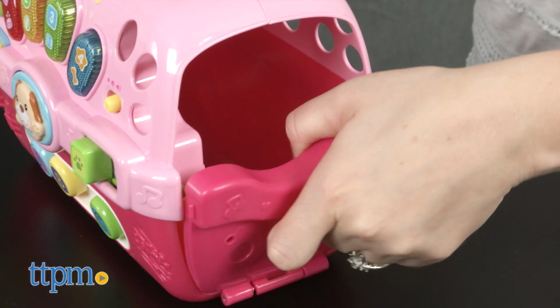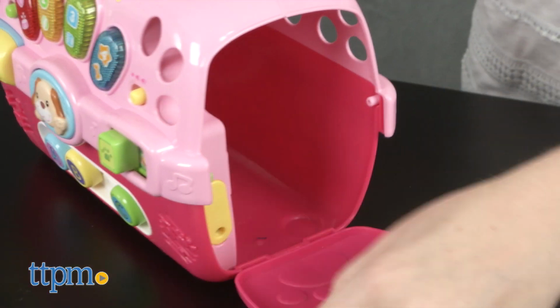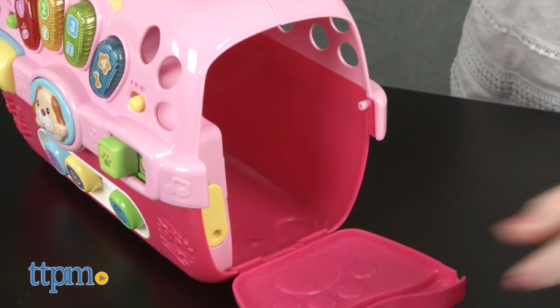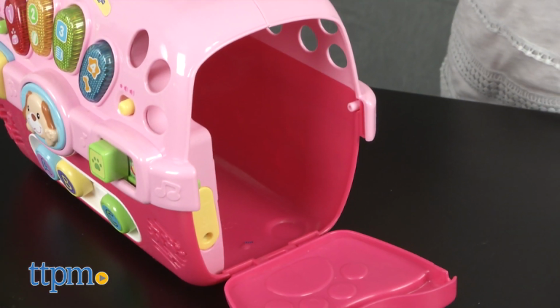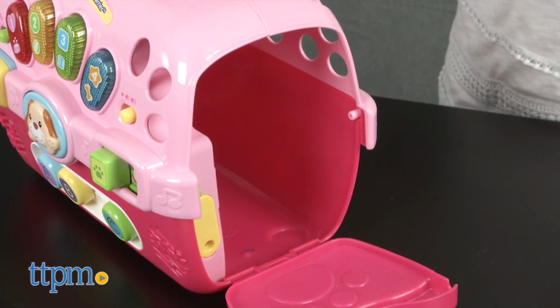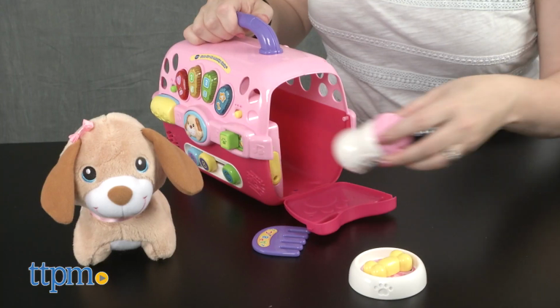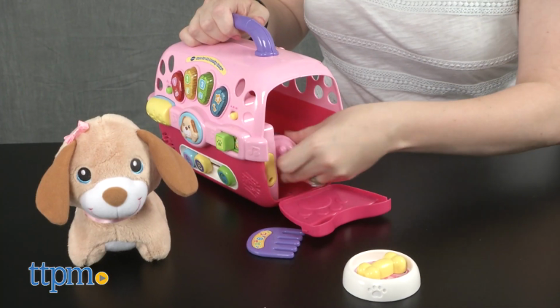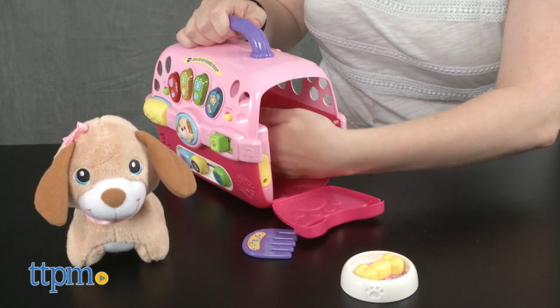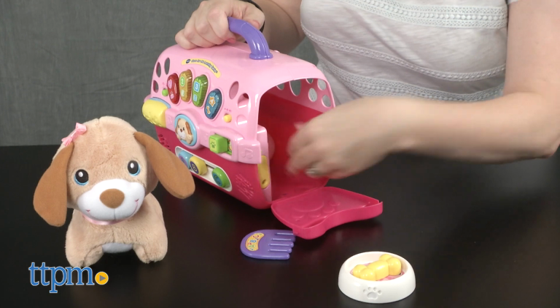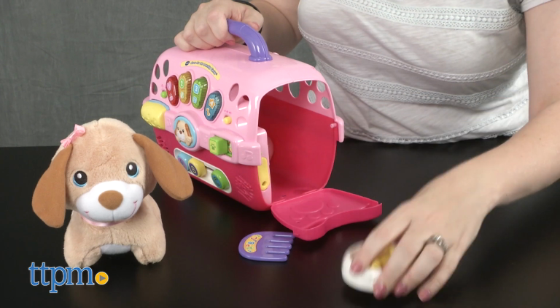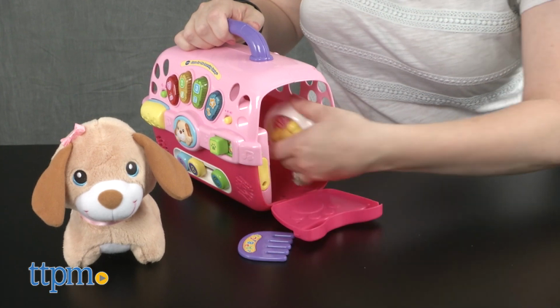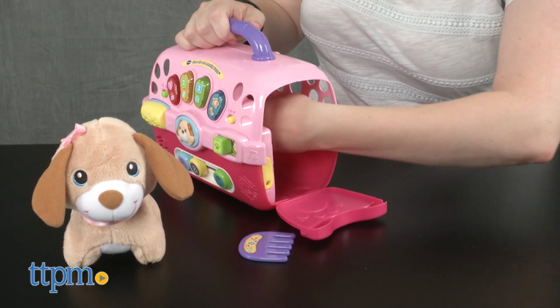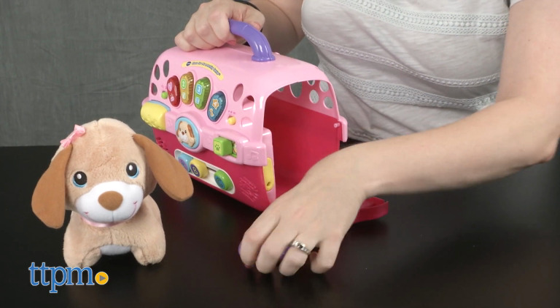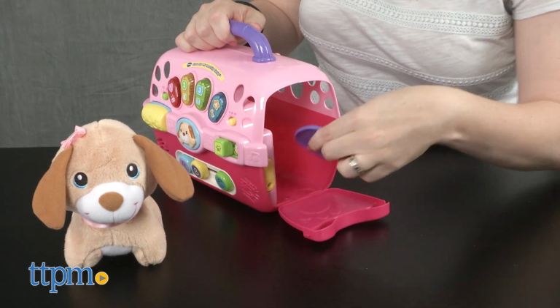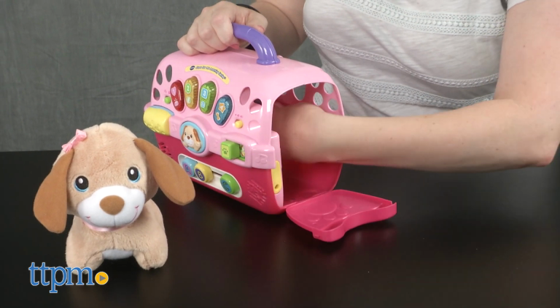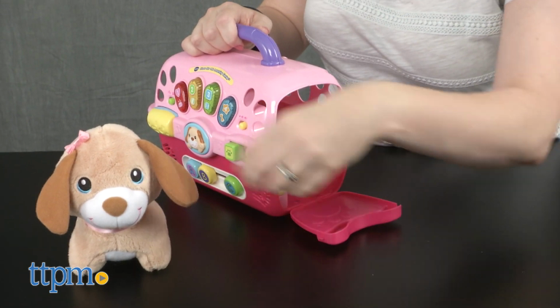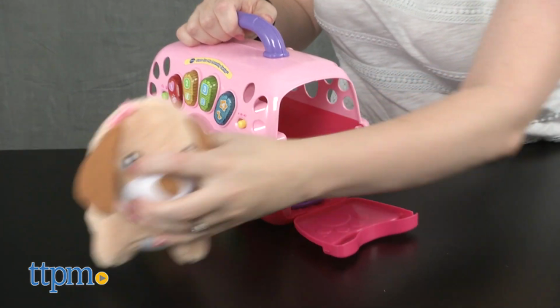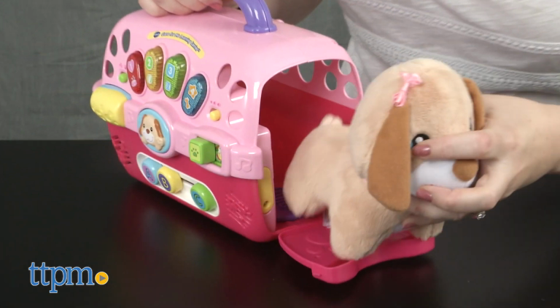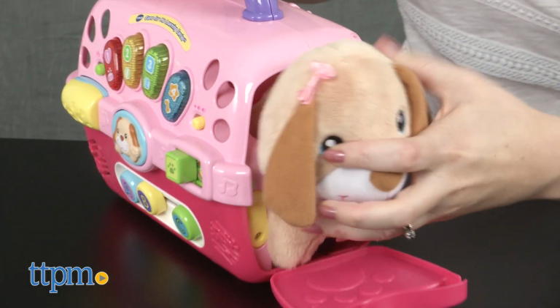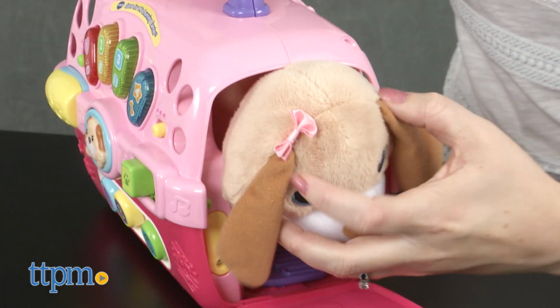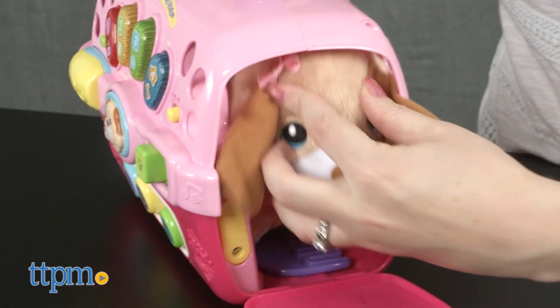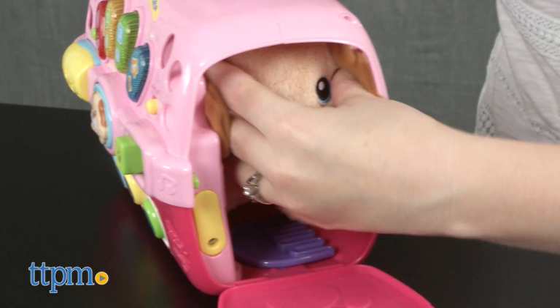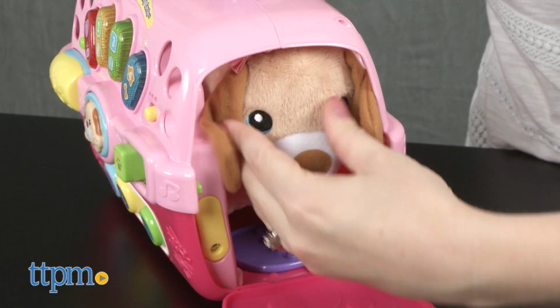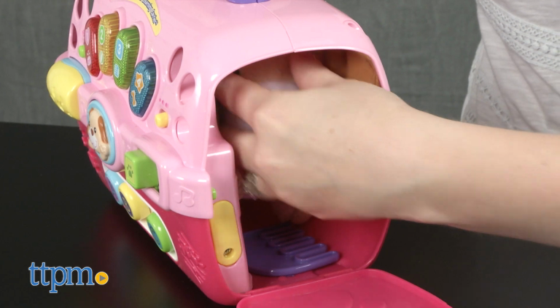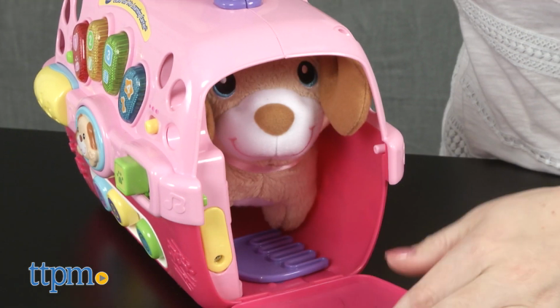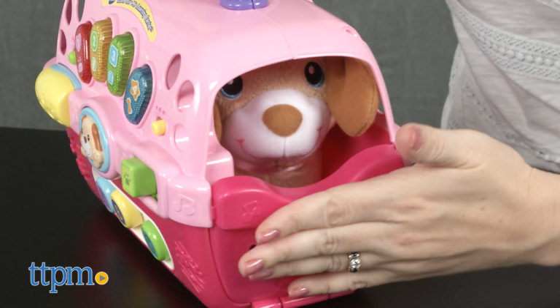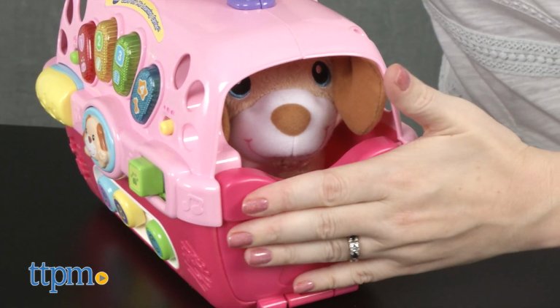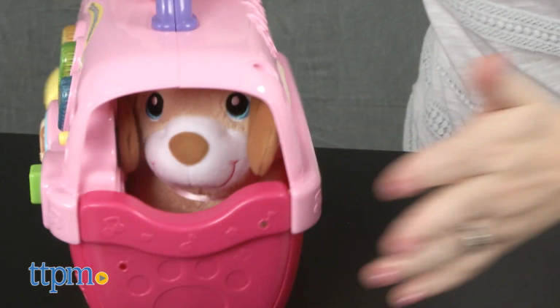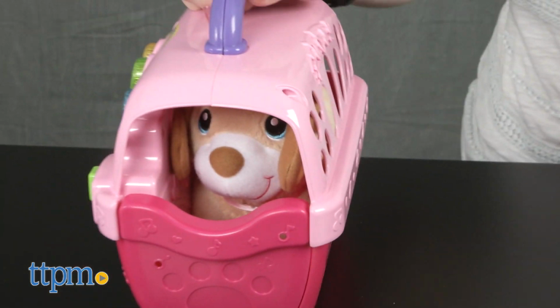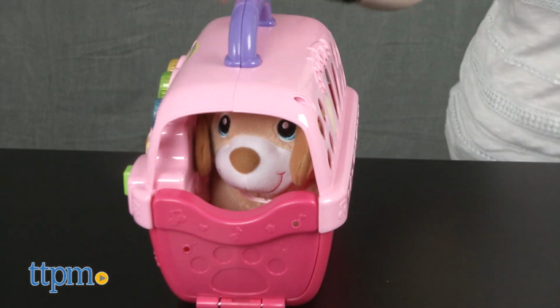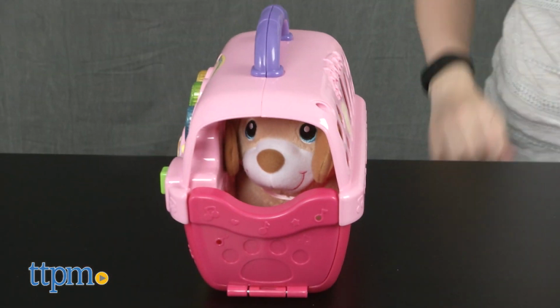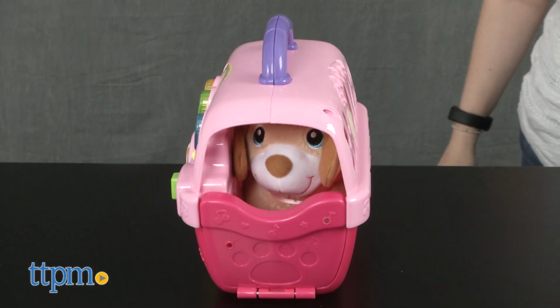Take the pet carrier on the go by storing the puppy and all the accessories inside. This comes with two AAA batteries, so we recommend replacing them before you play for best results.